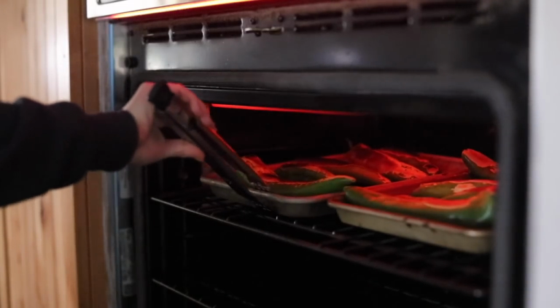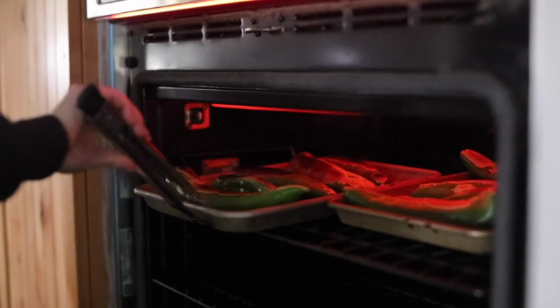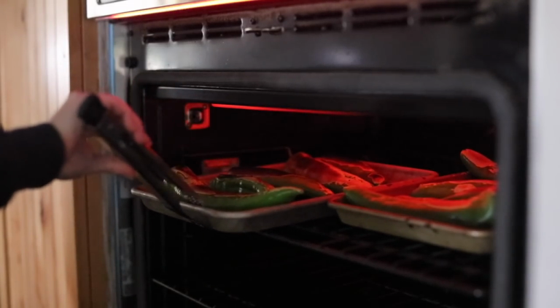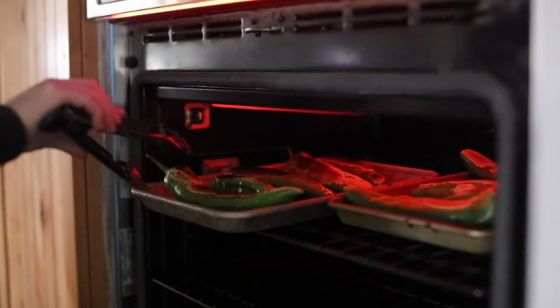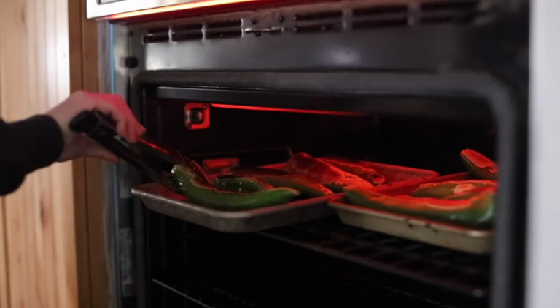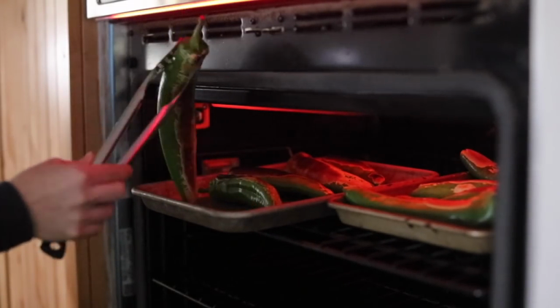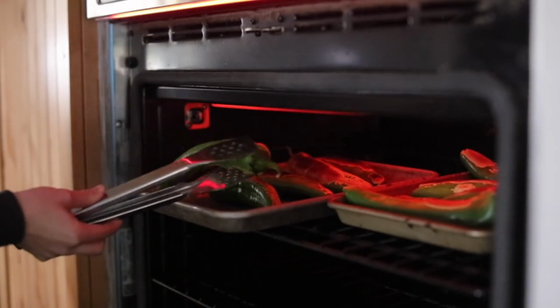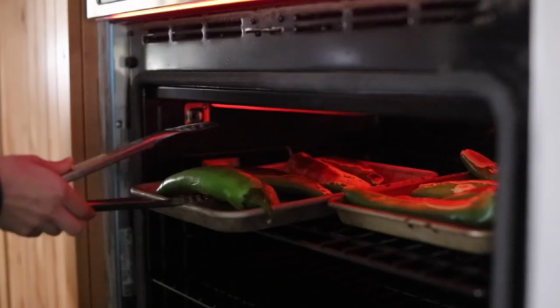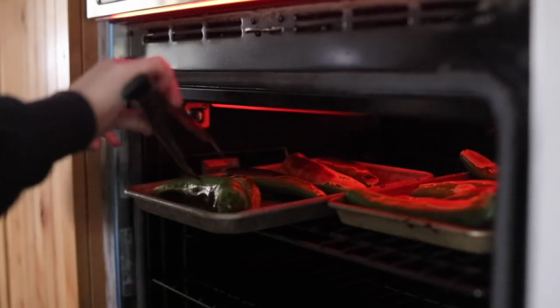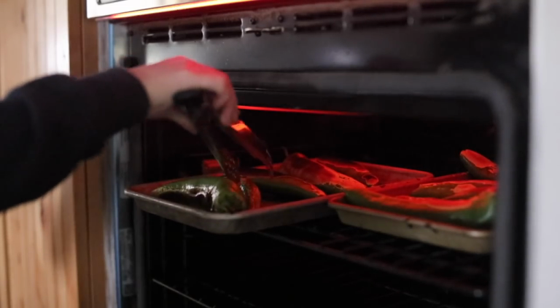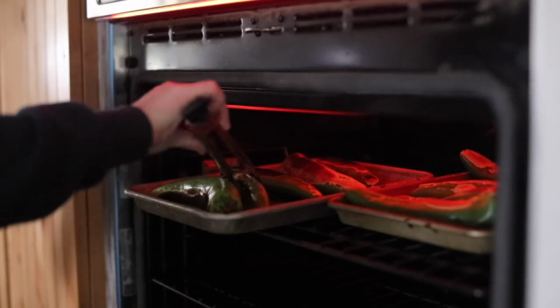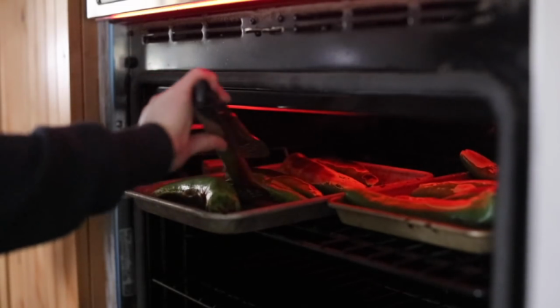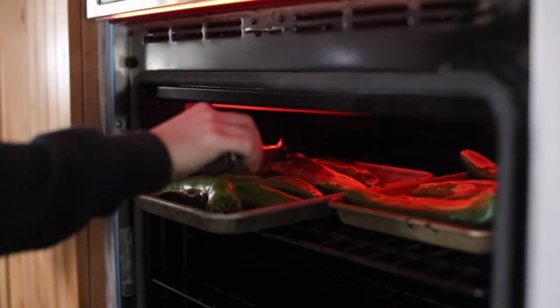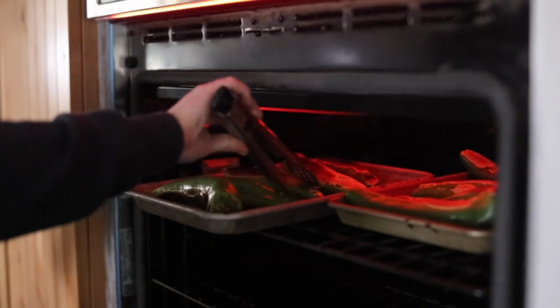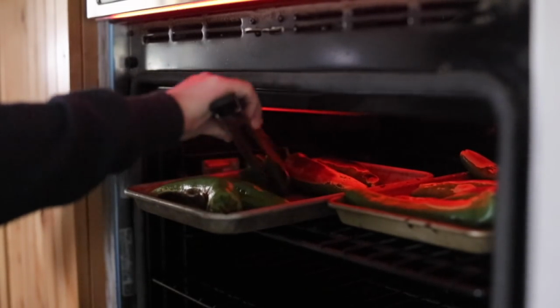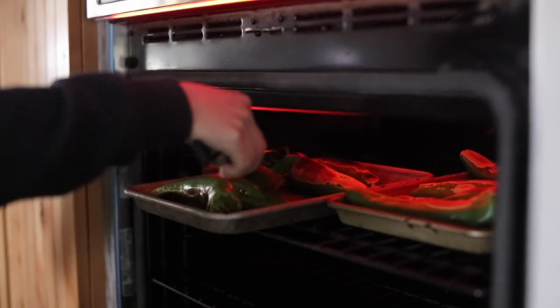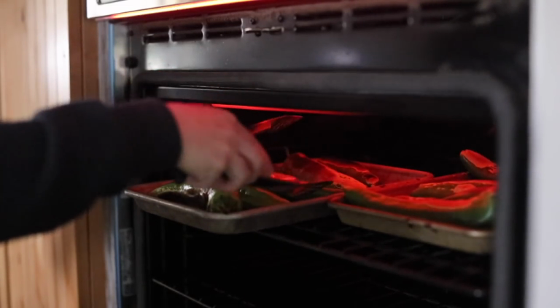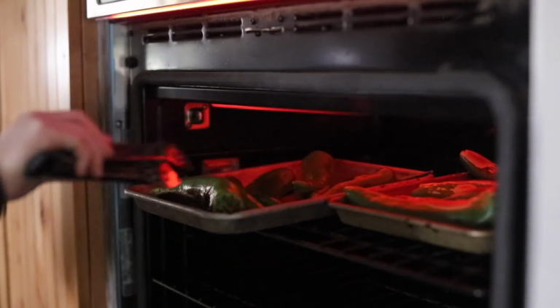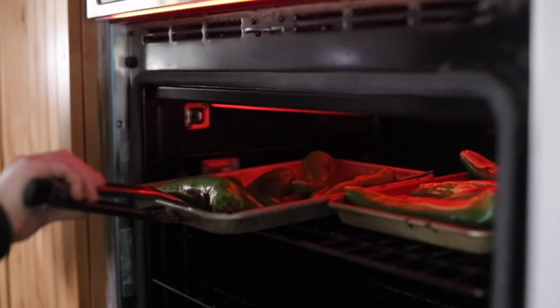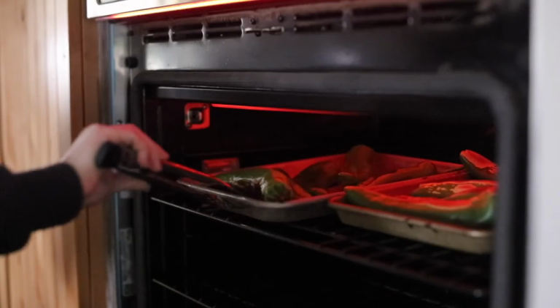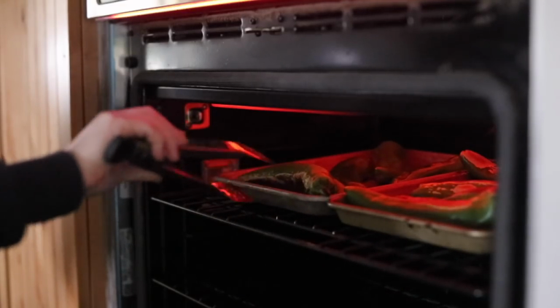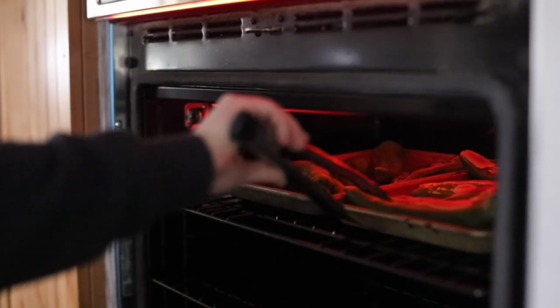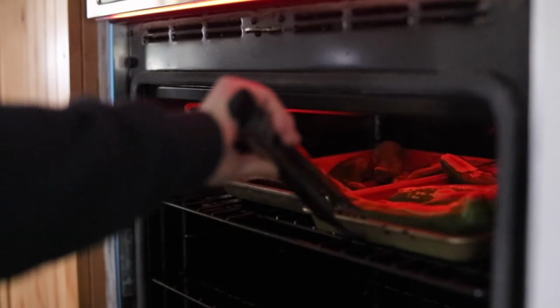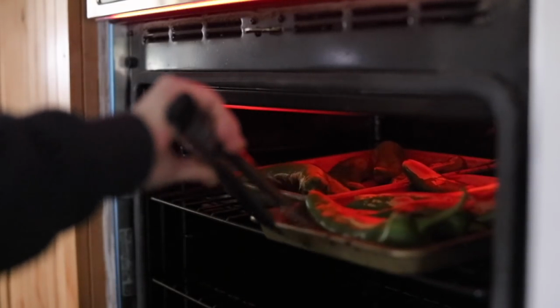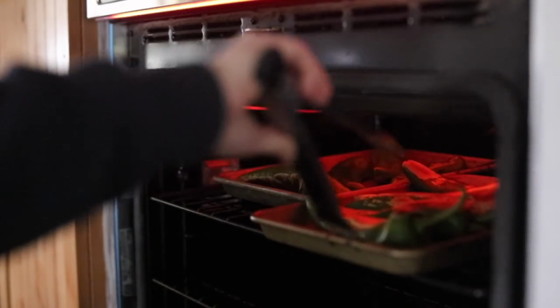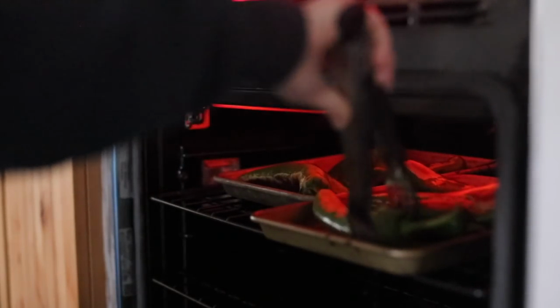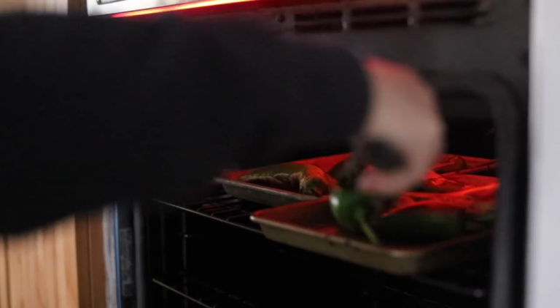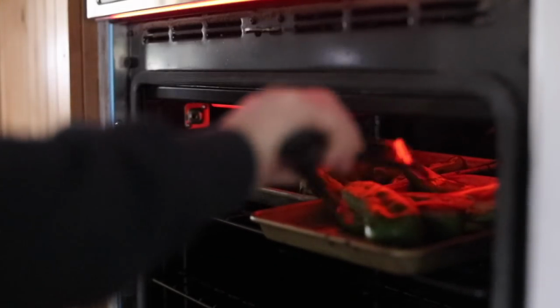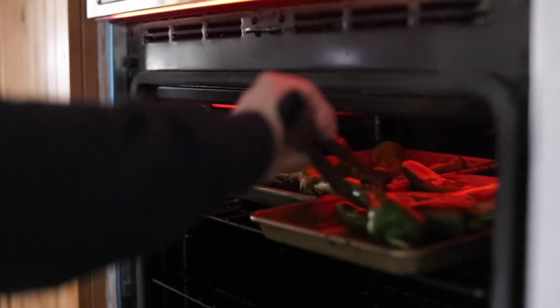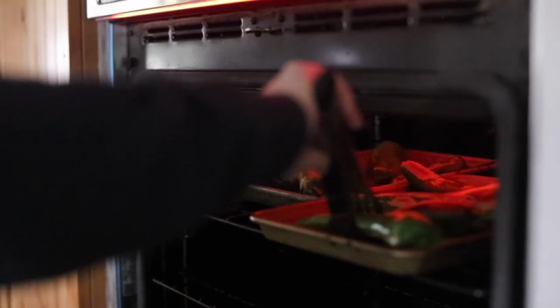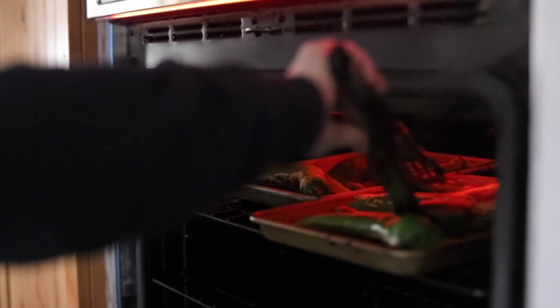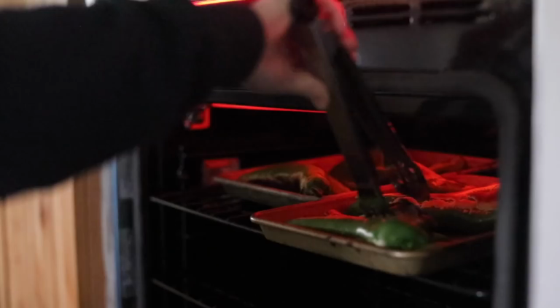When we go visit his family they make it, or when they come to visit us, and it's delicious. I wanted to challenge myself to make a vegetarian version of it — actually, if you don't add cheese or sour cream it could be vegan as well. I'll have the recipes listed below.